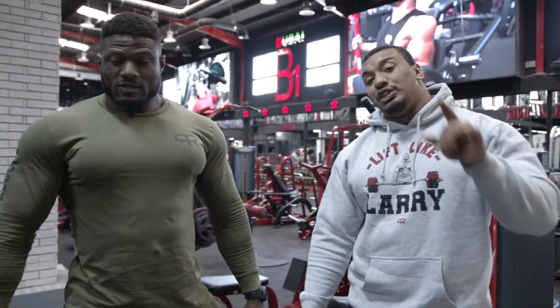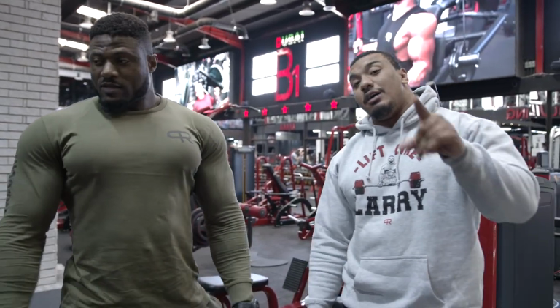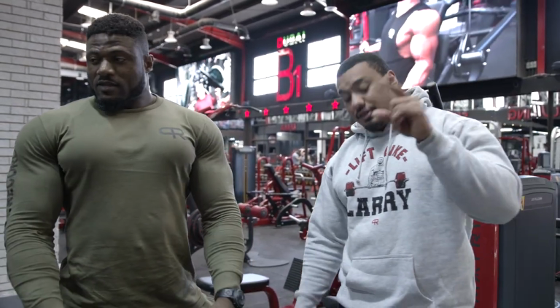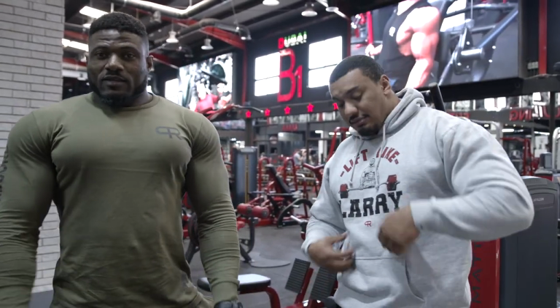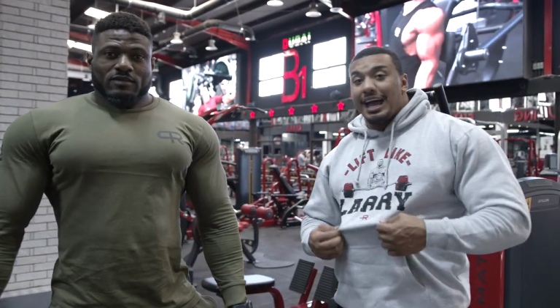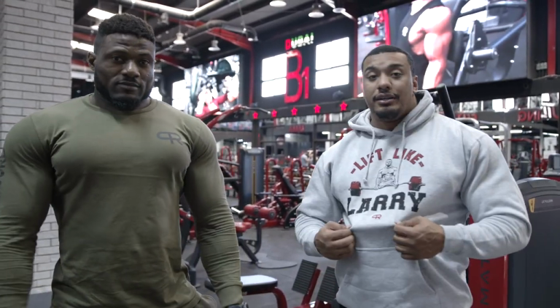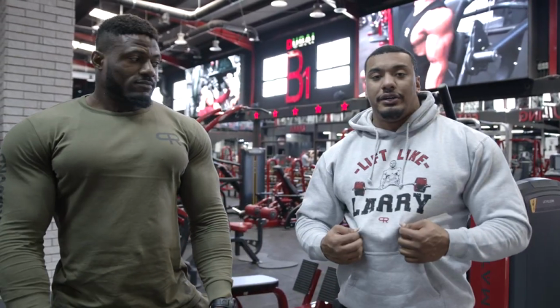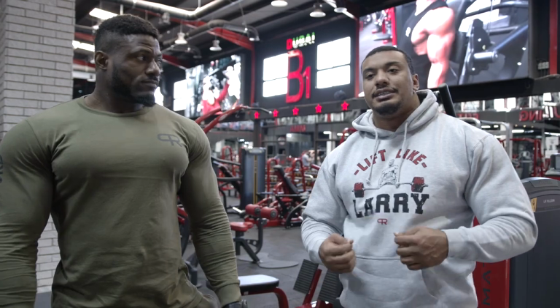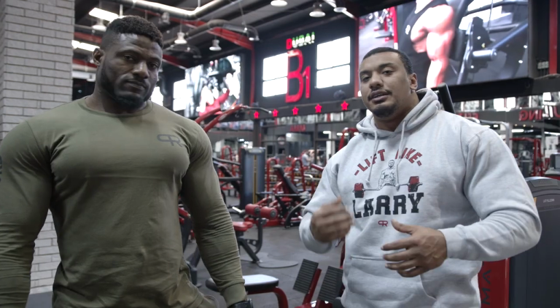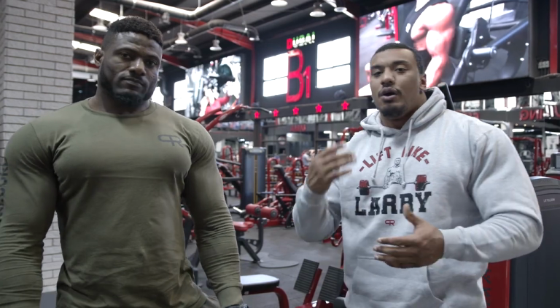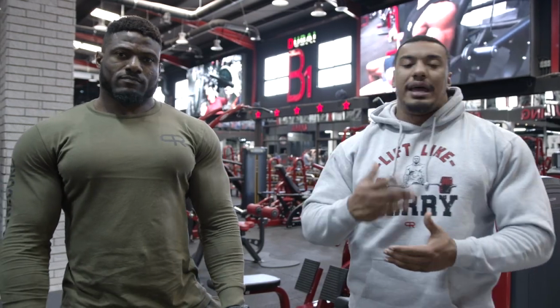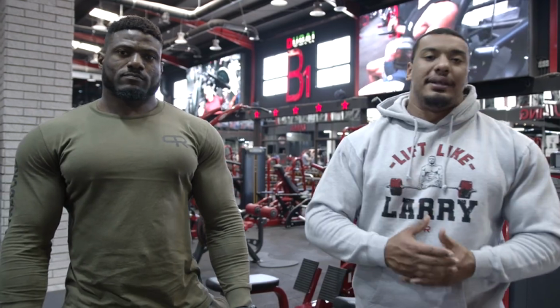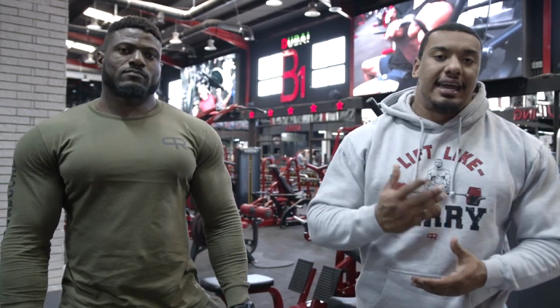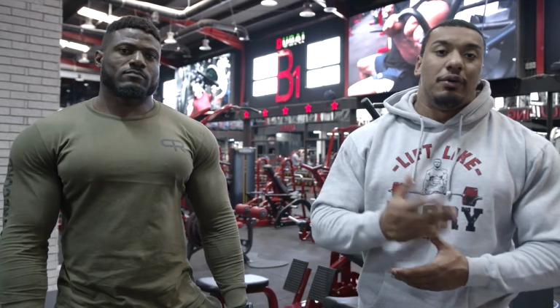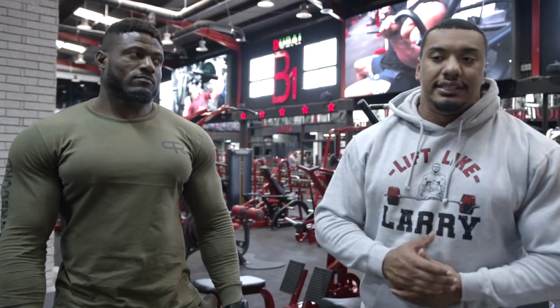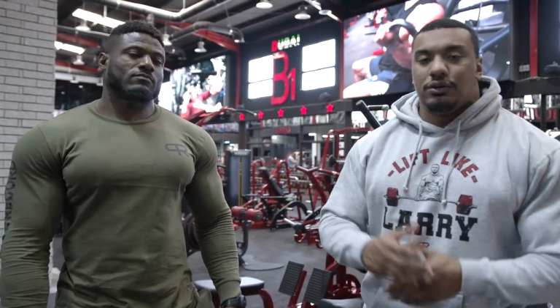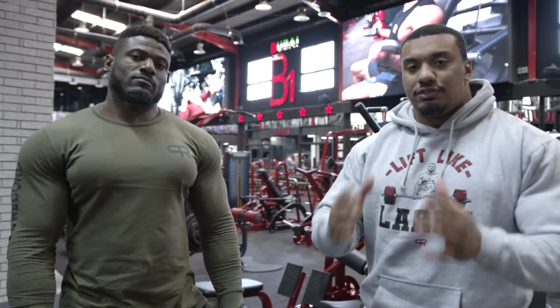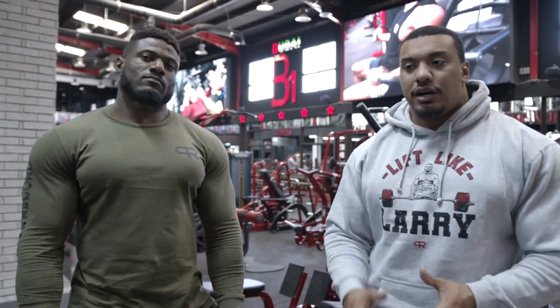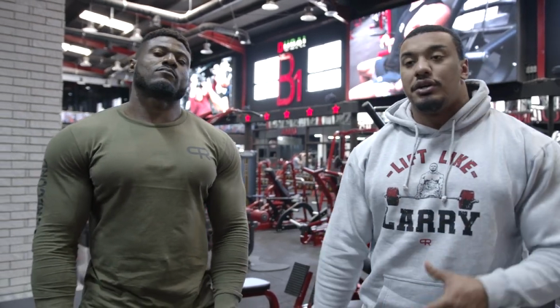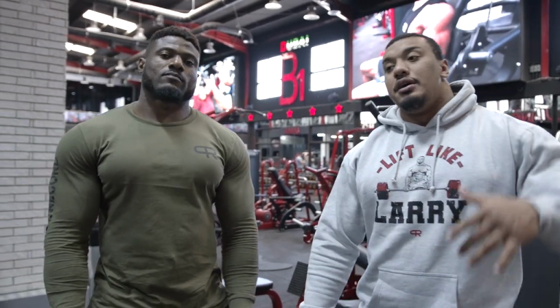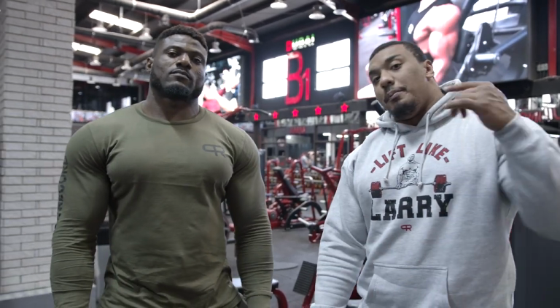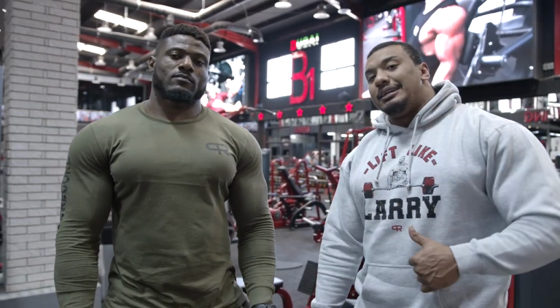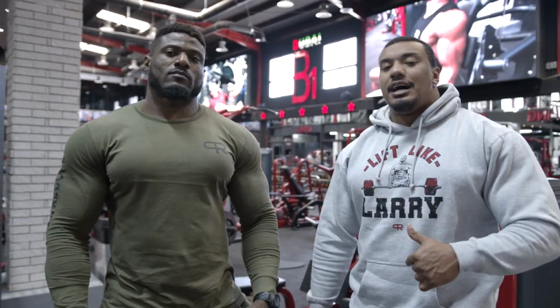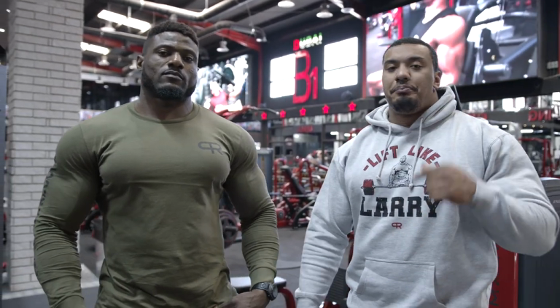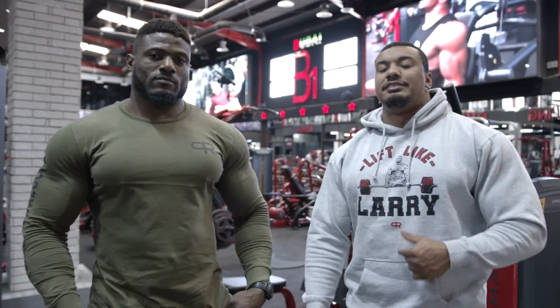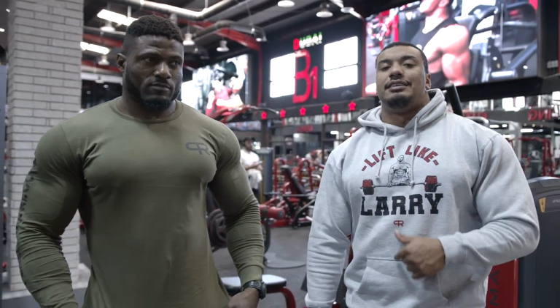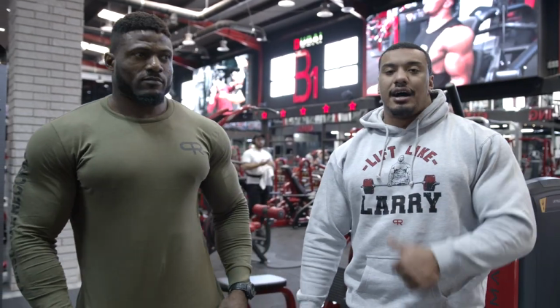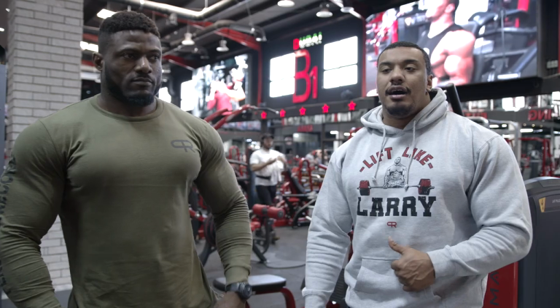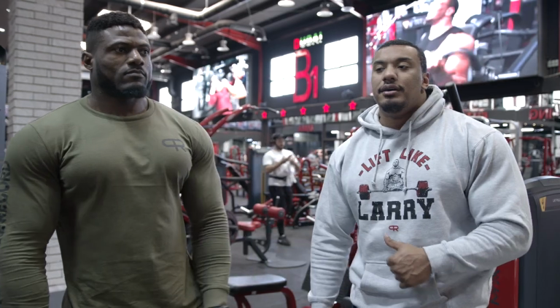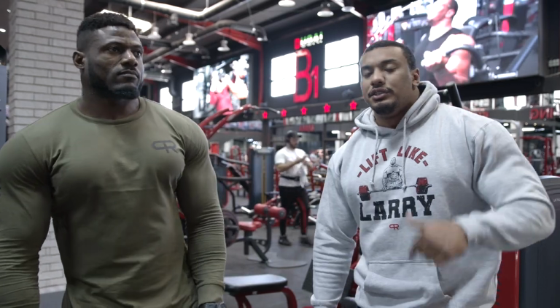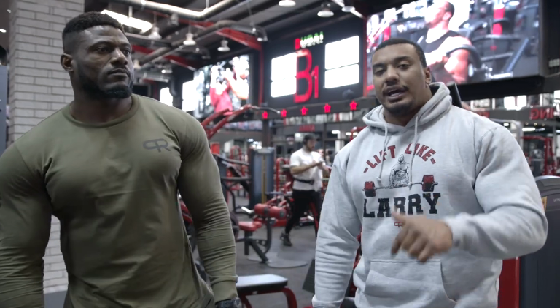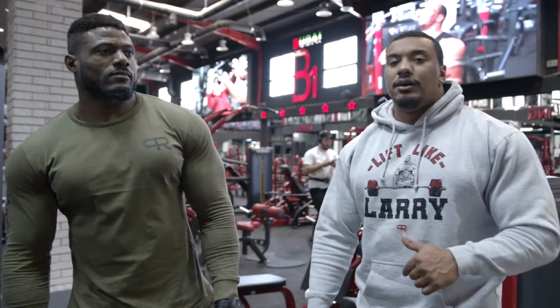Check out the Lift Like Larry hoodies — the white and black camo hoodies that you love so much are back in stock on skillxstyles.com.